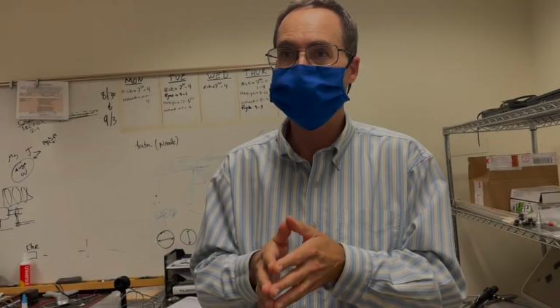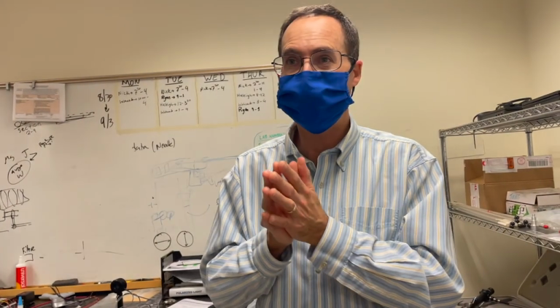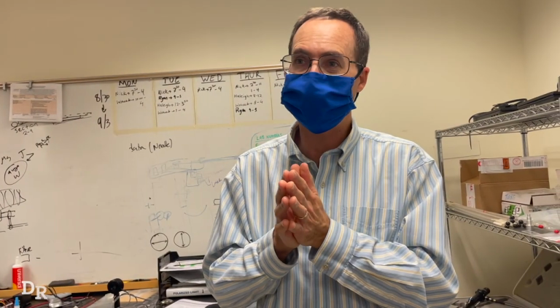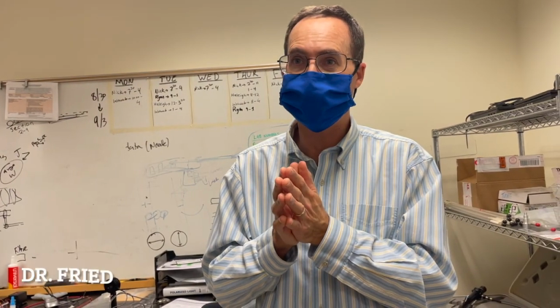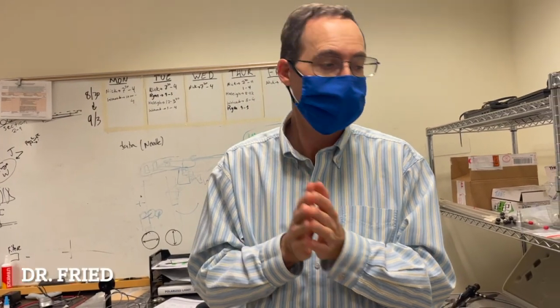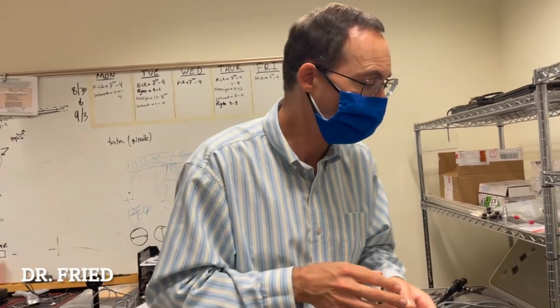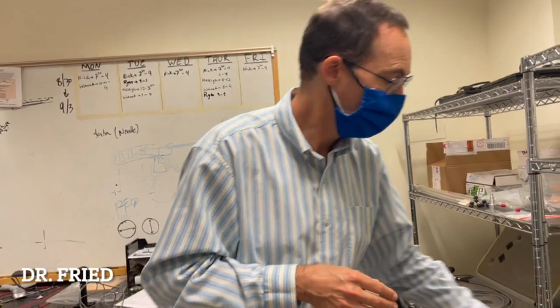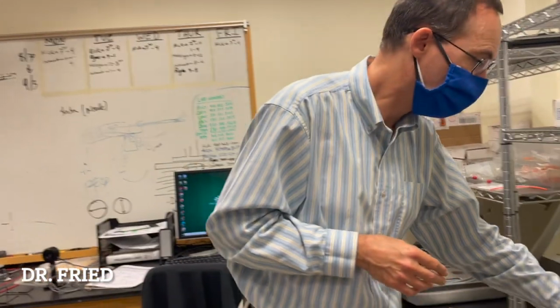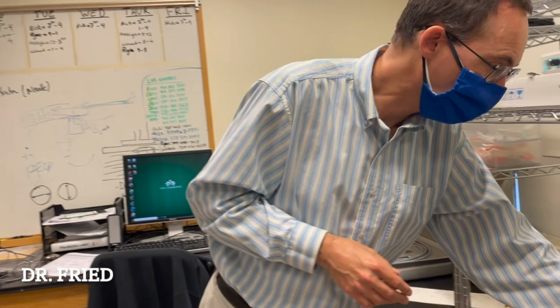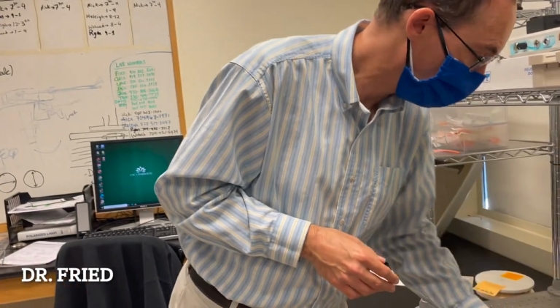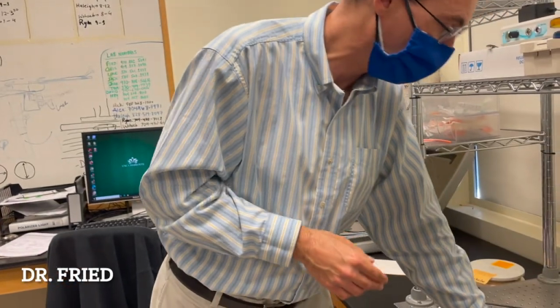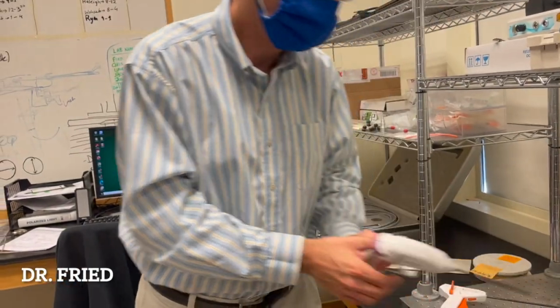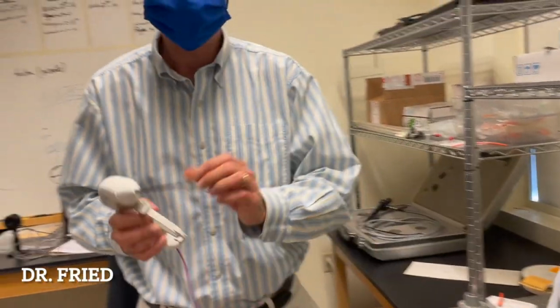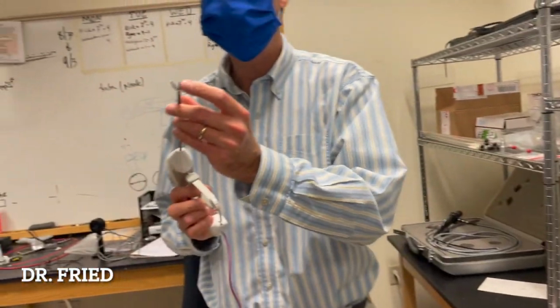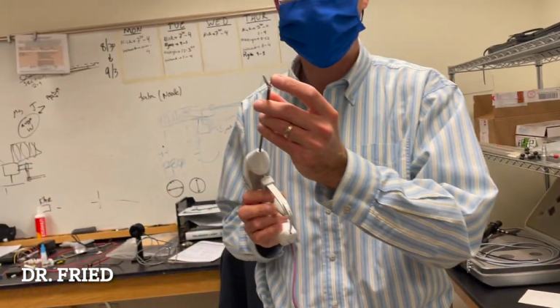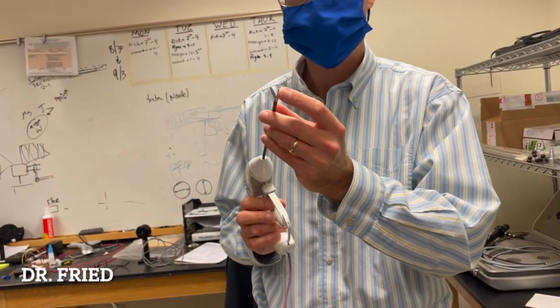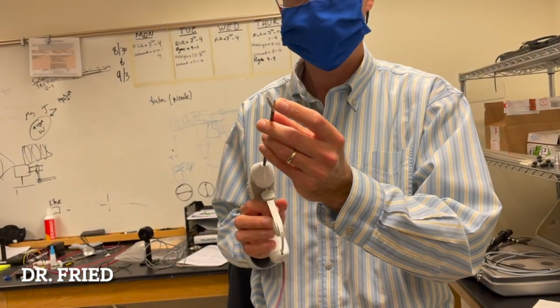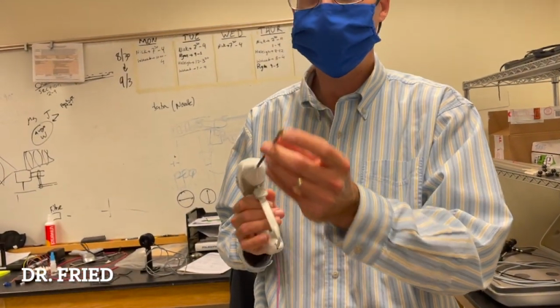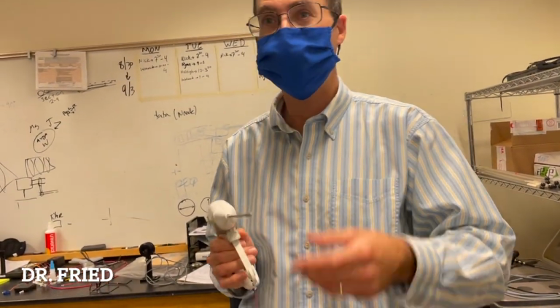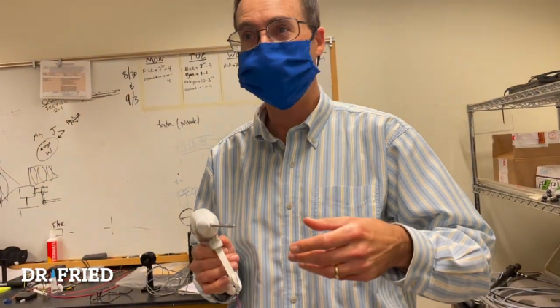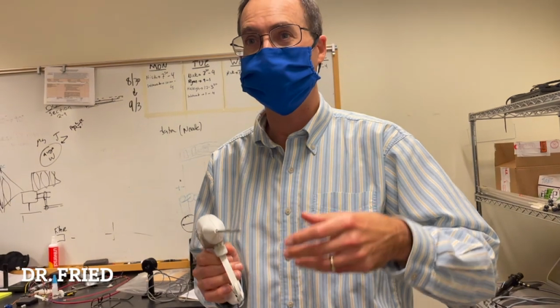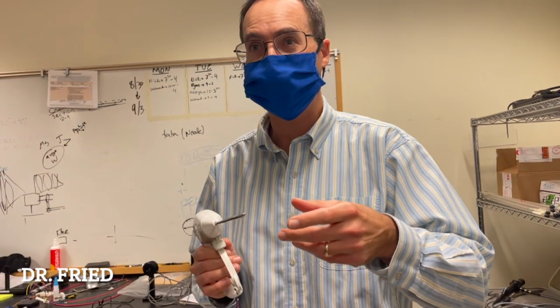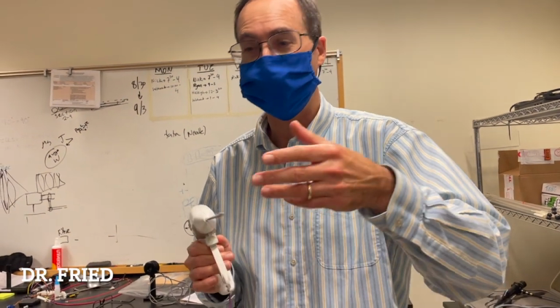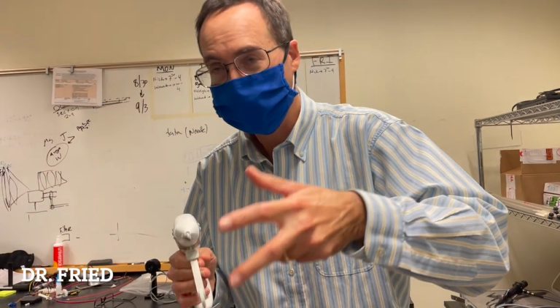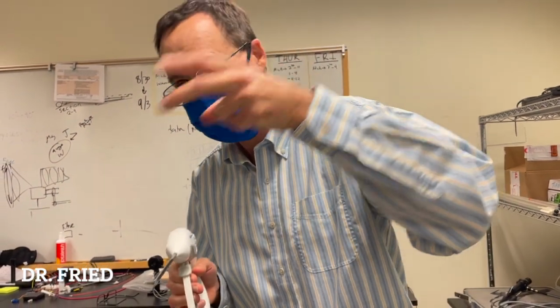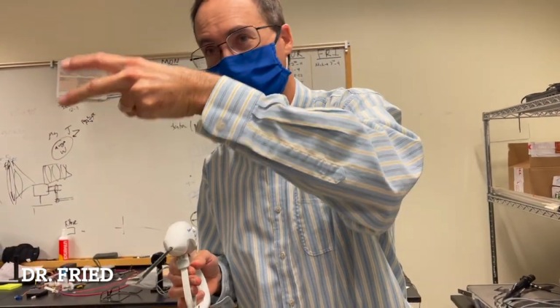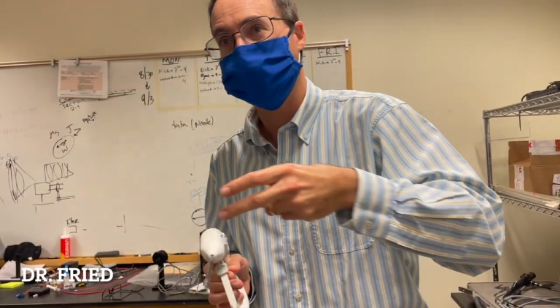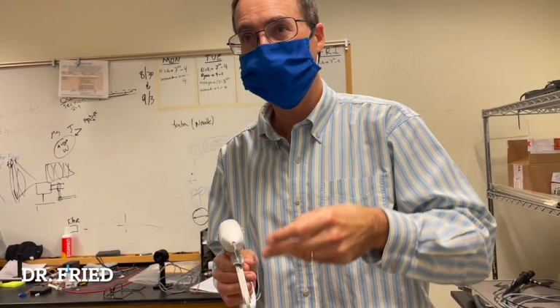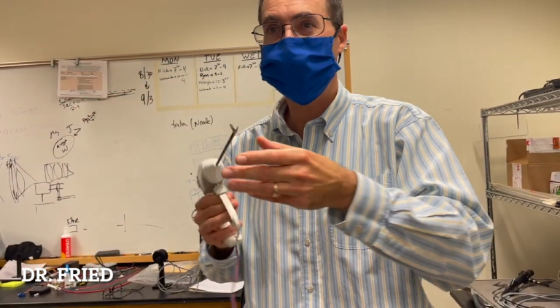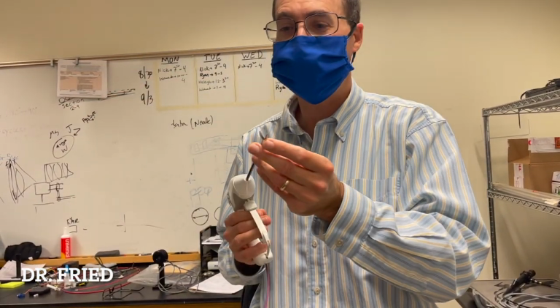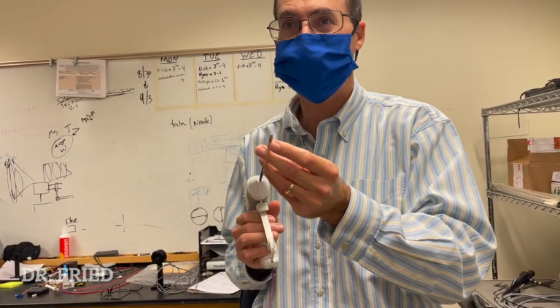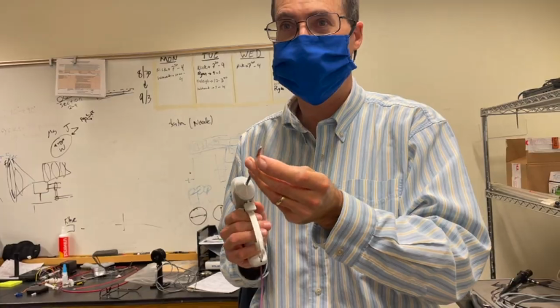You can't be very precise, and also the jaws of the instruments here get really, really hot. The surgeon has to wait a long time for them to cool down before they can do the next seal and cut. So it's a very inefficient, slow procedure.